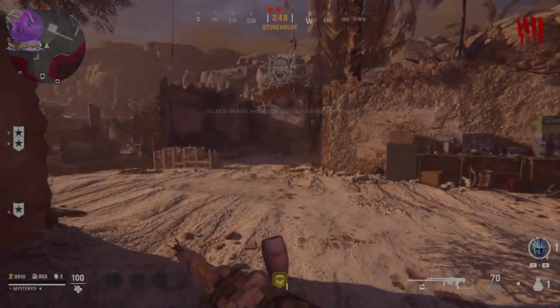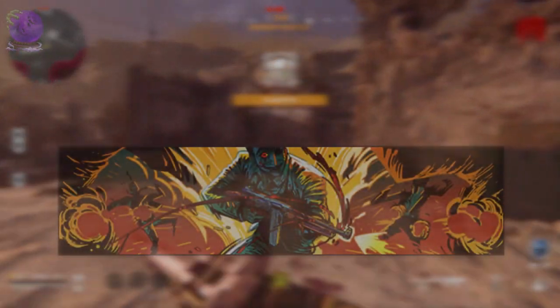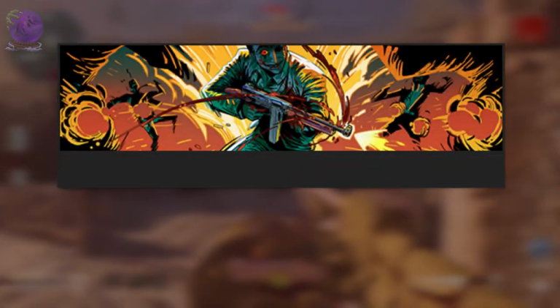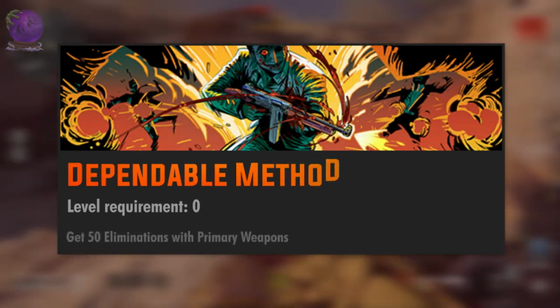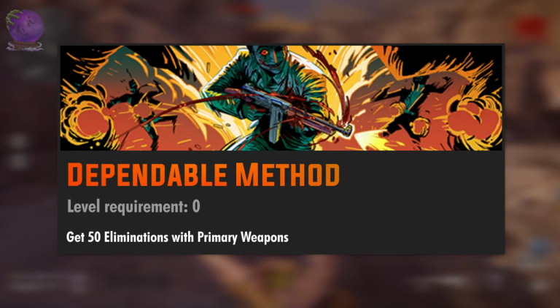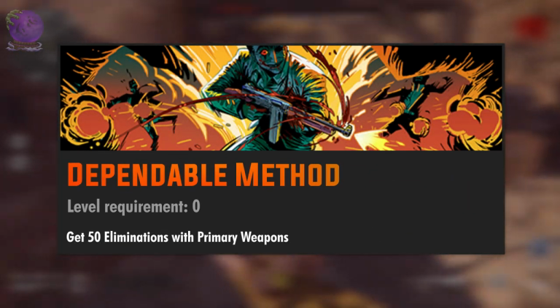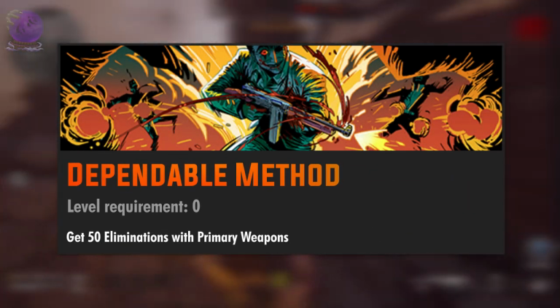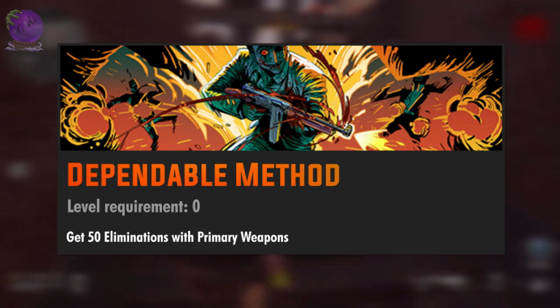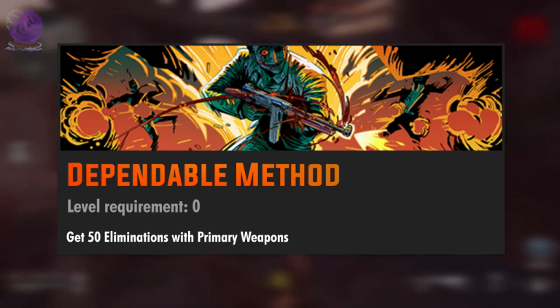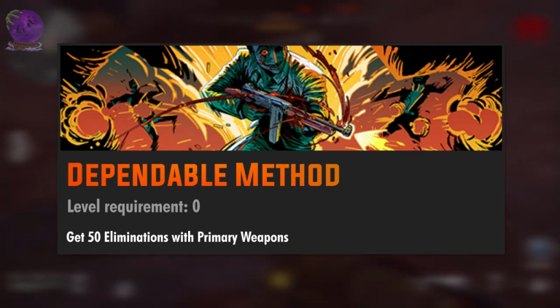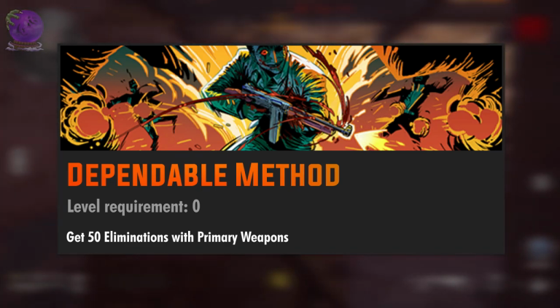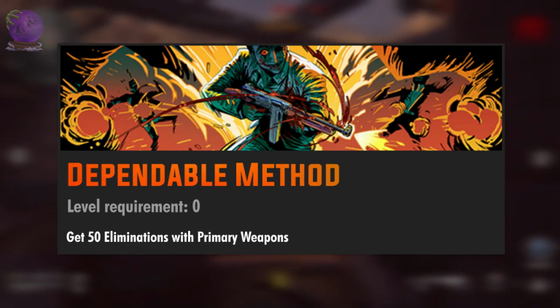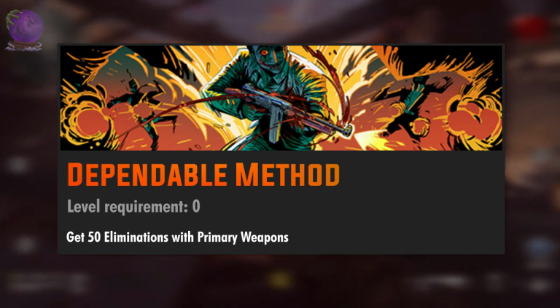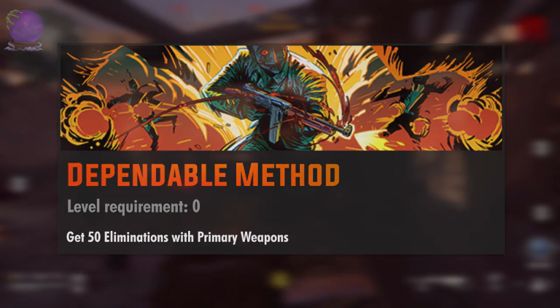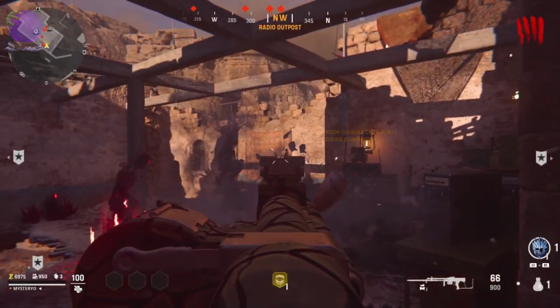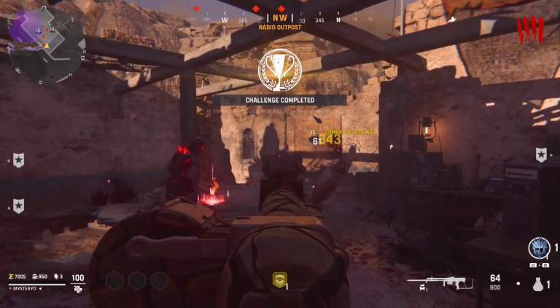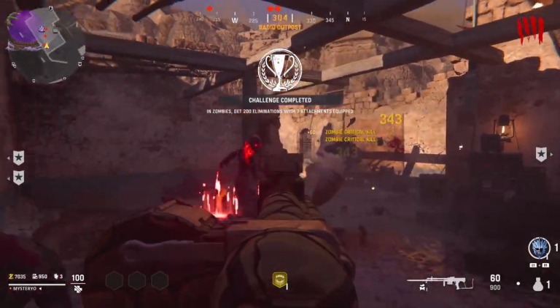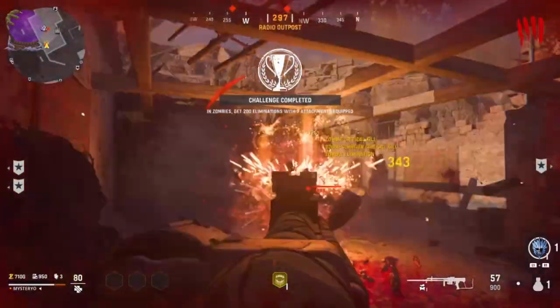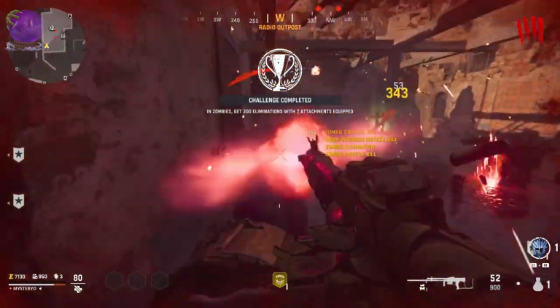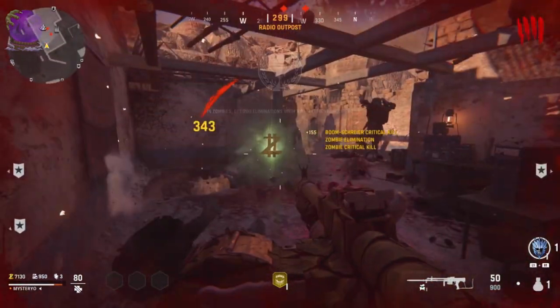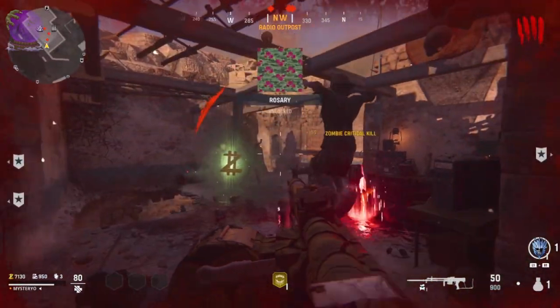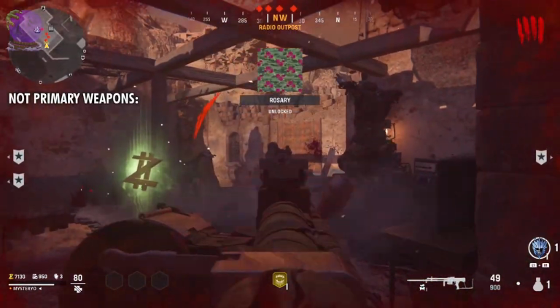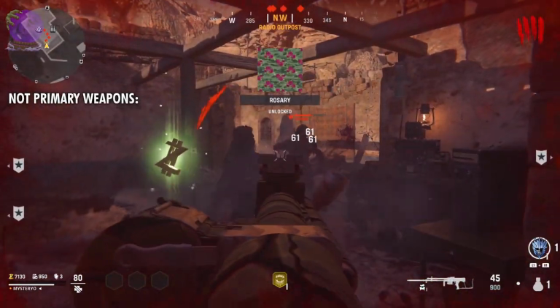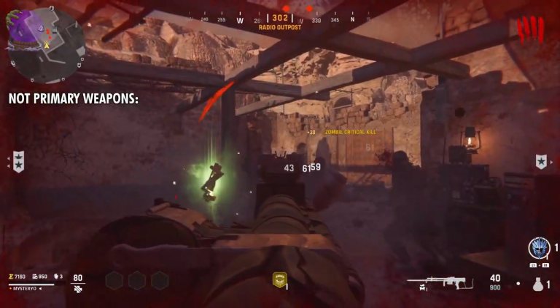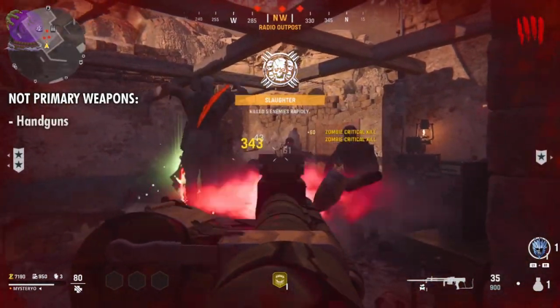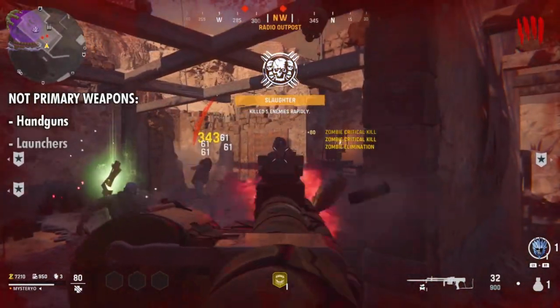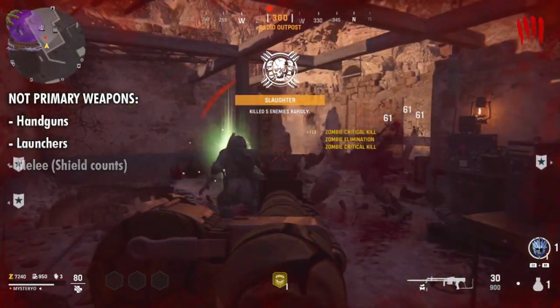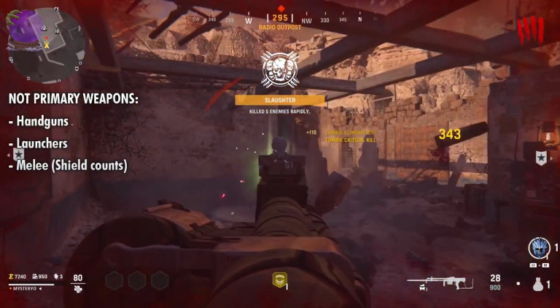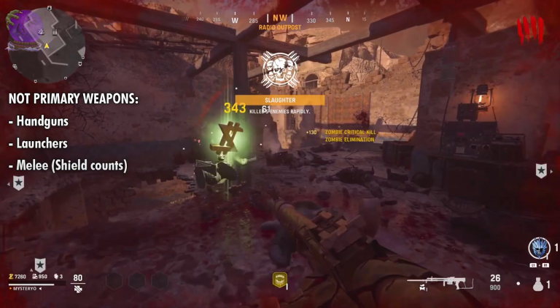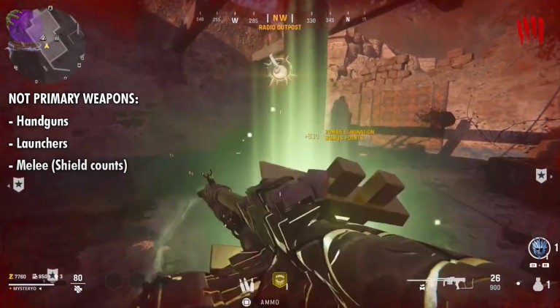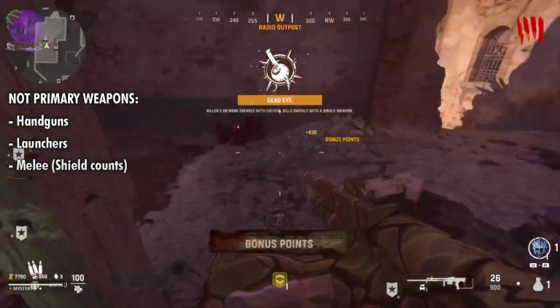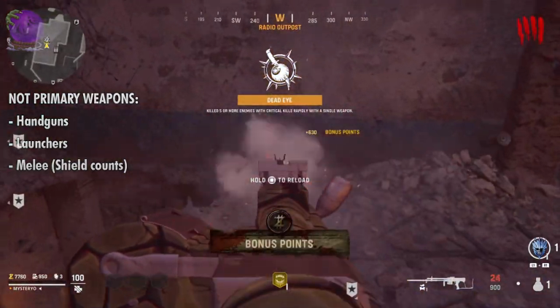Let's start with the level 0 challenge called the Dependable Method: get 50 eliminations with primary weapons. I was surprised as well that you only need 50 kills. Any weapon counts except handguns, launchers, and melee weapons. For example I used a ray gun.